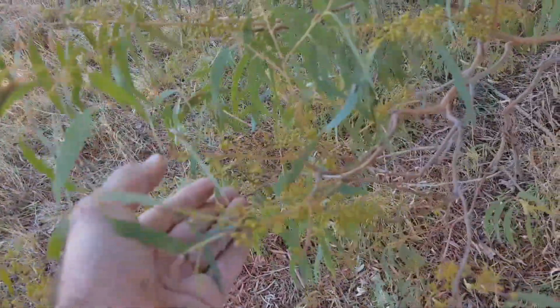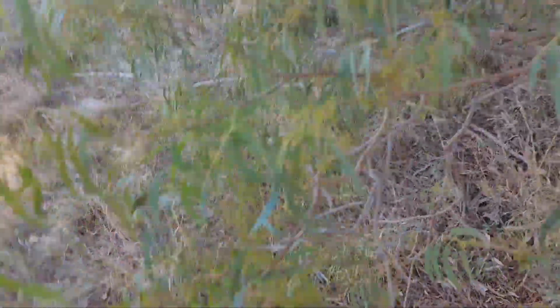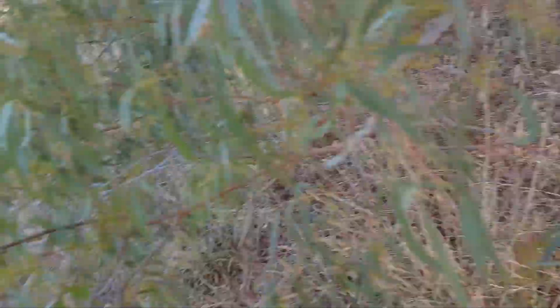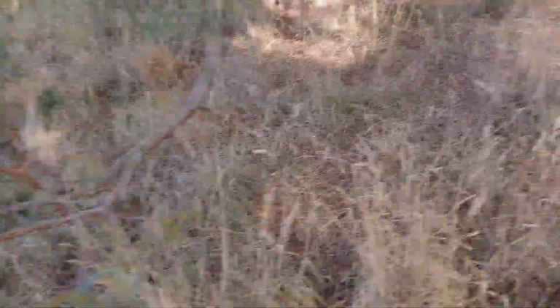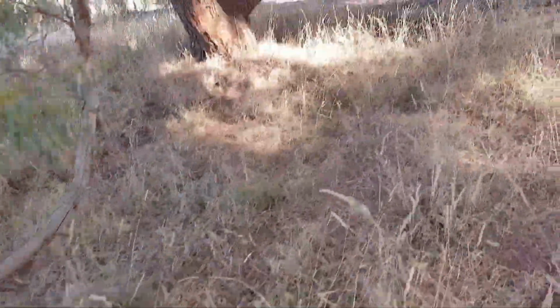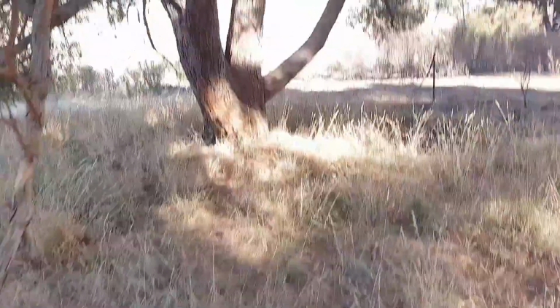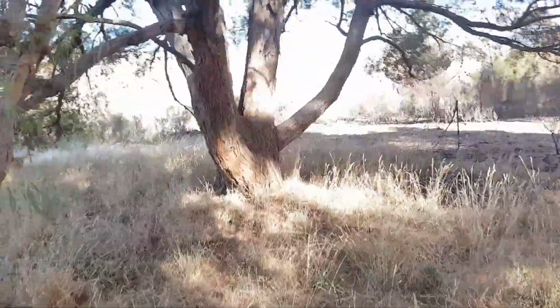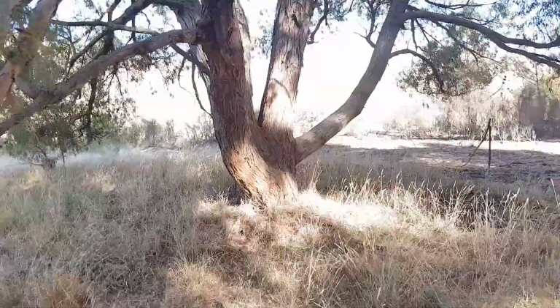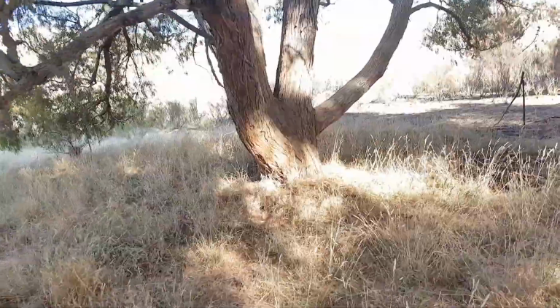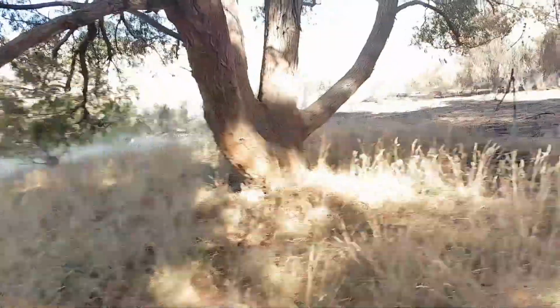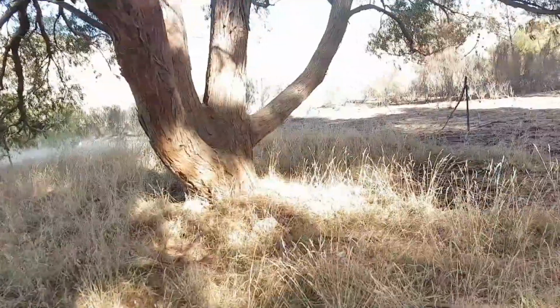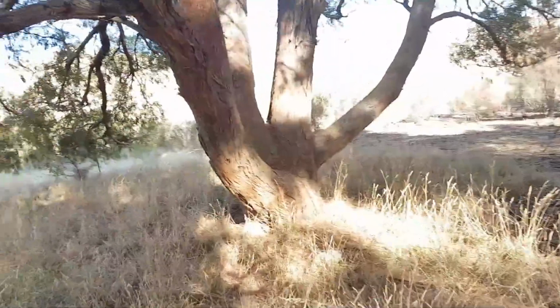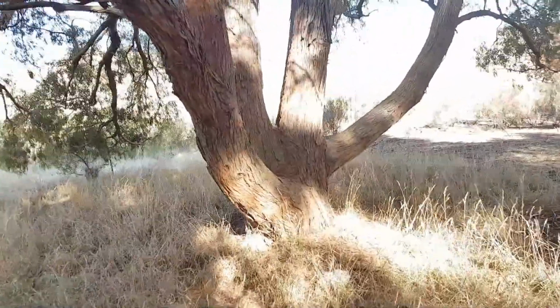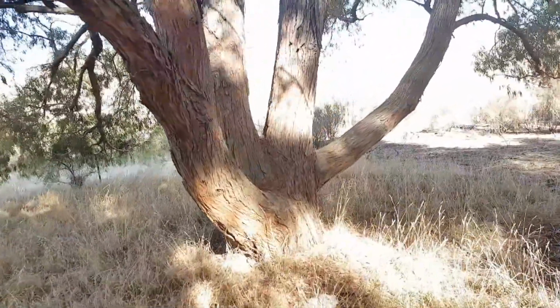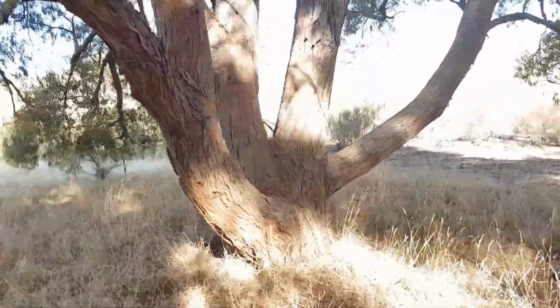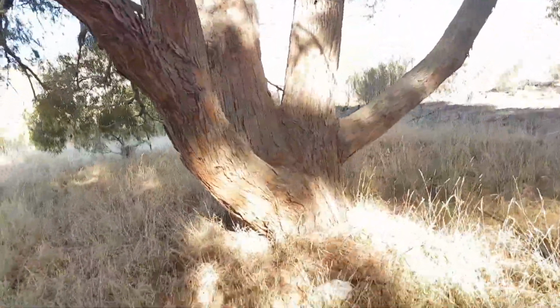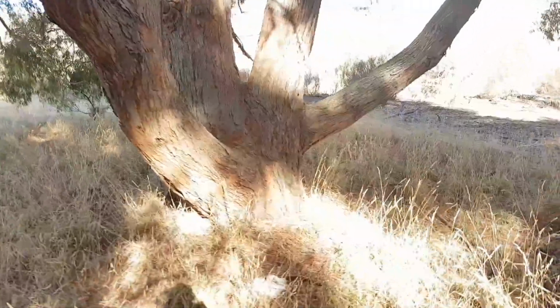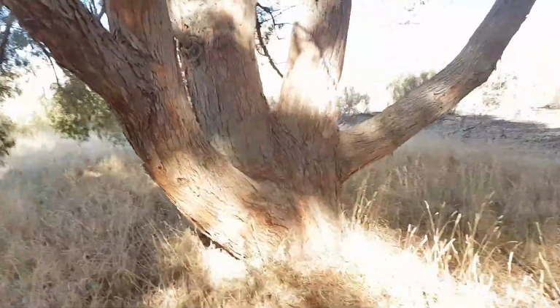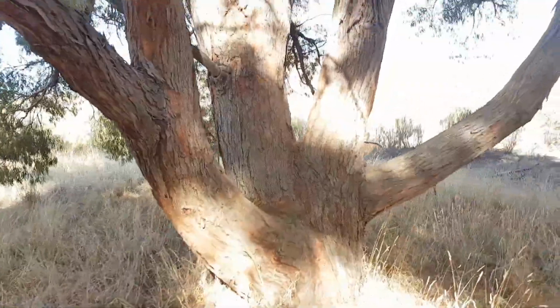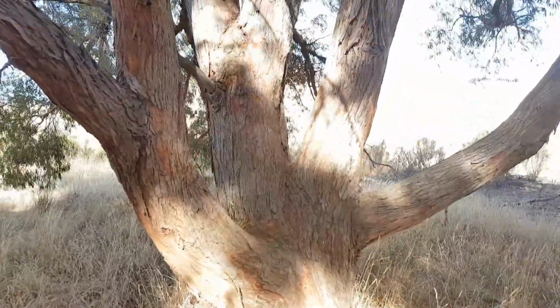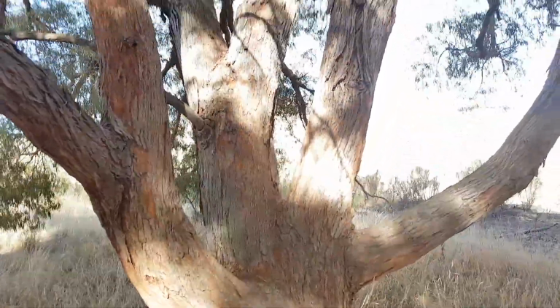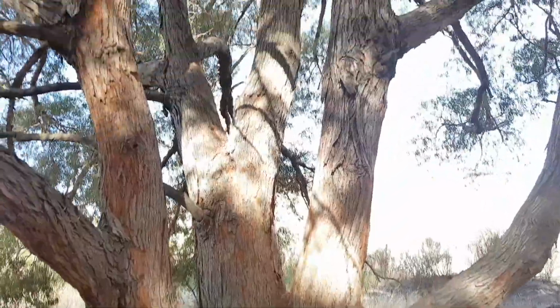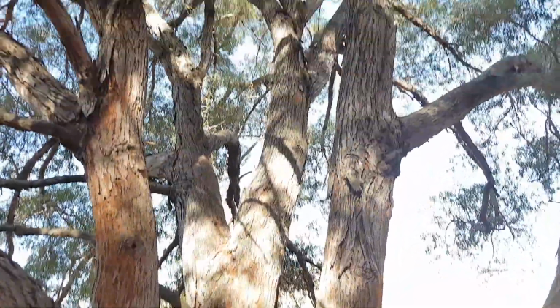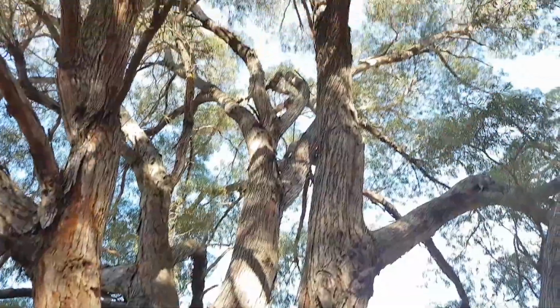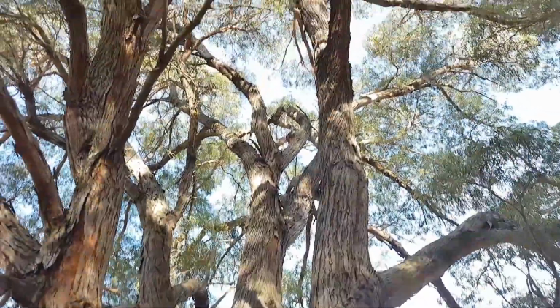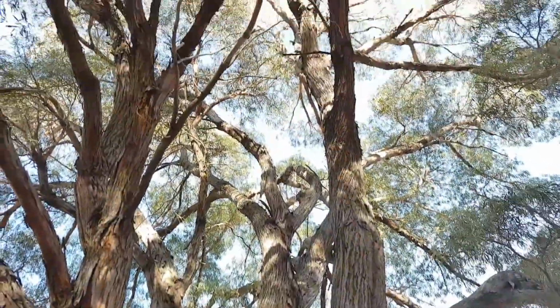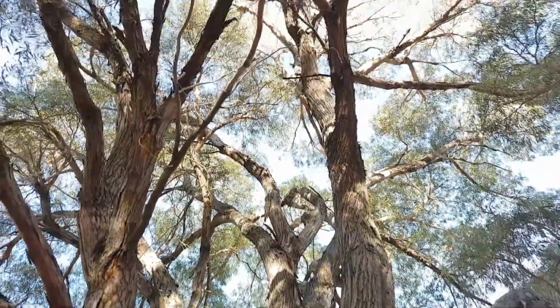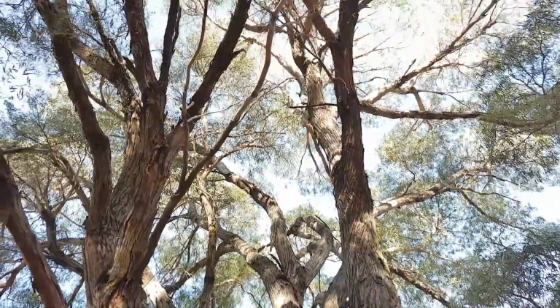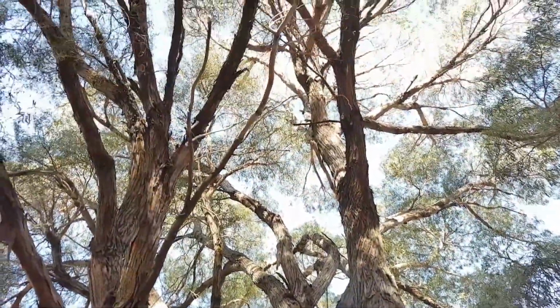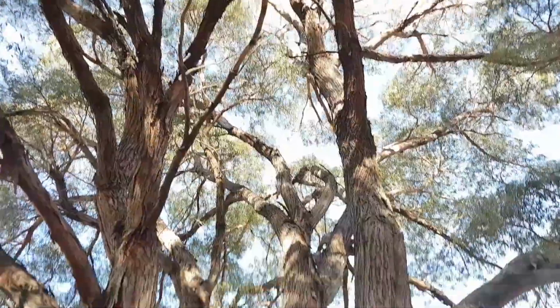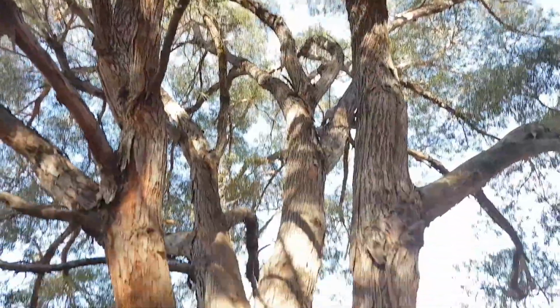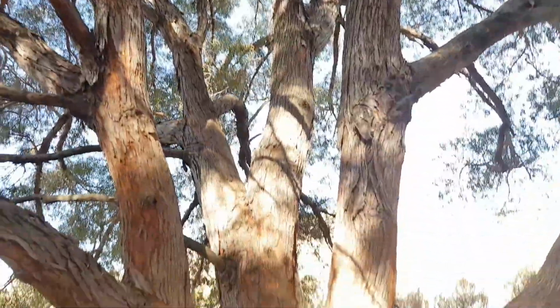Absolutely covered in flowers. Some characteristic rough bark all the way up over the branches. Quite a spreading tree, this one.